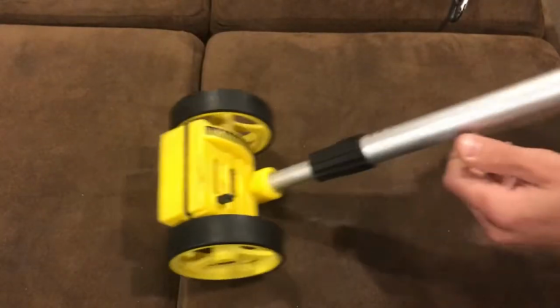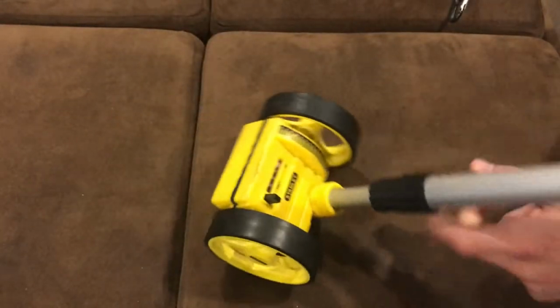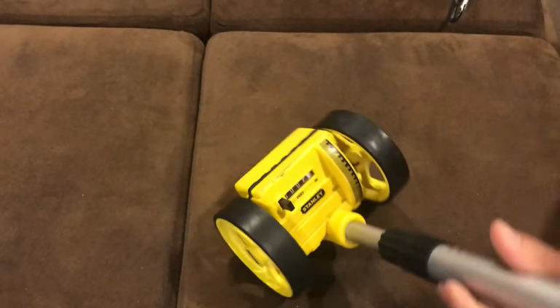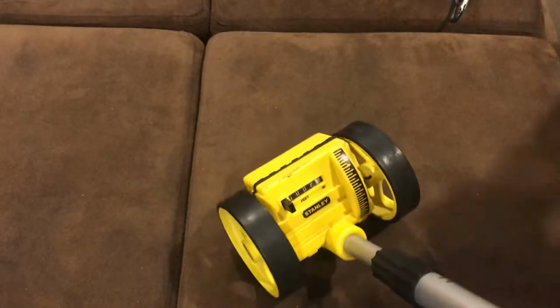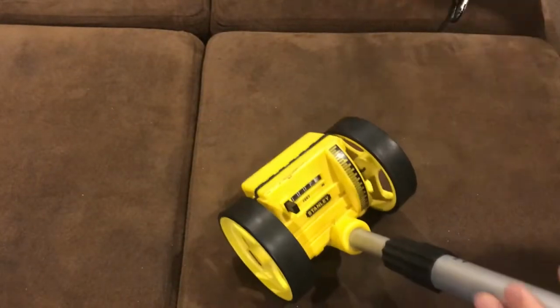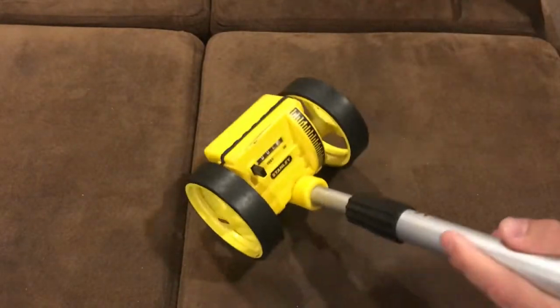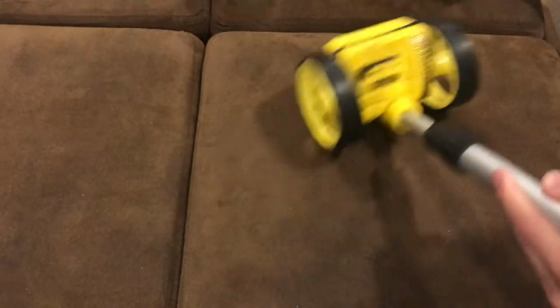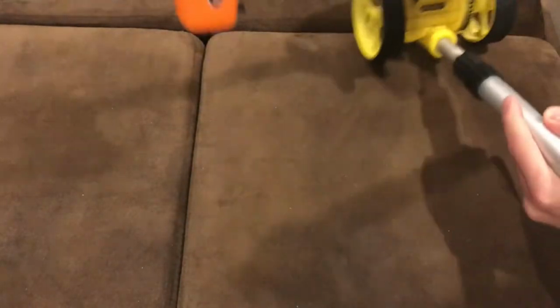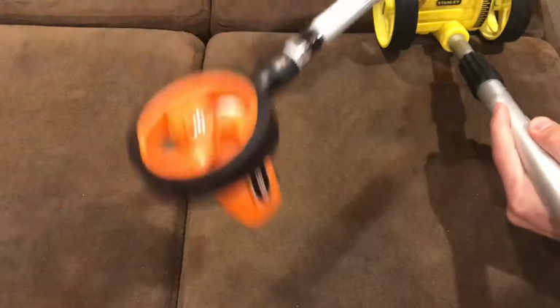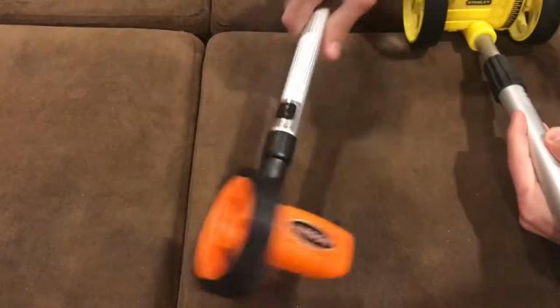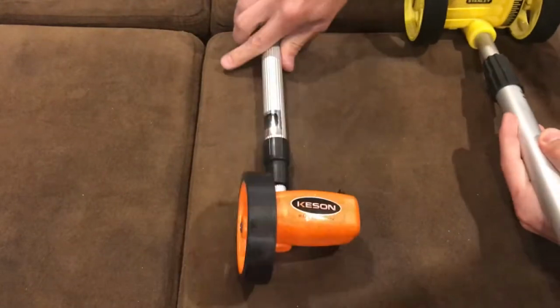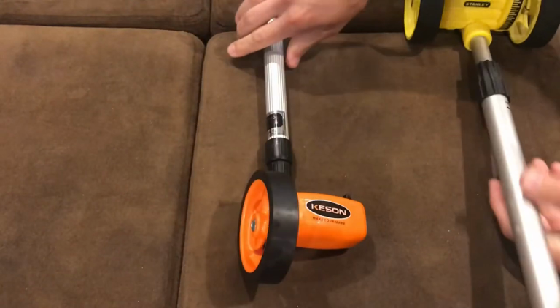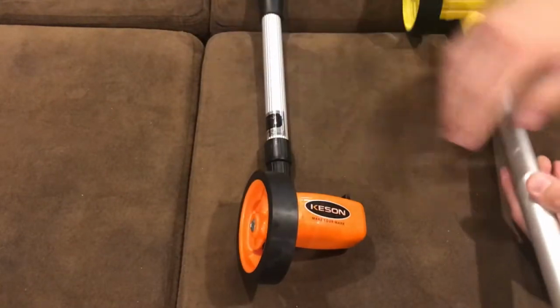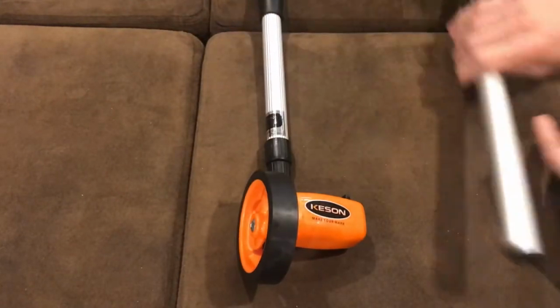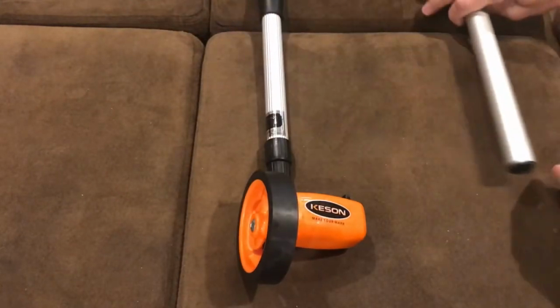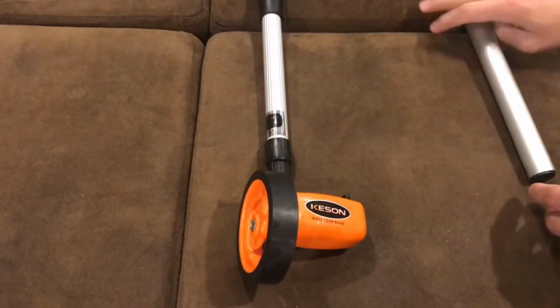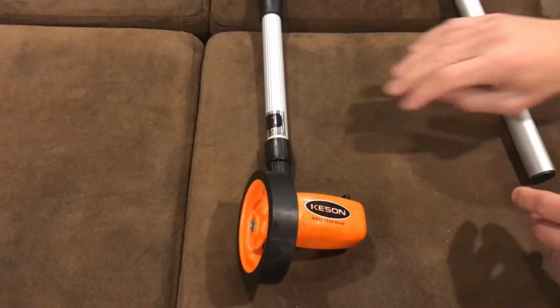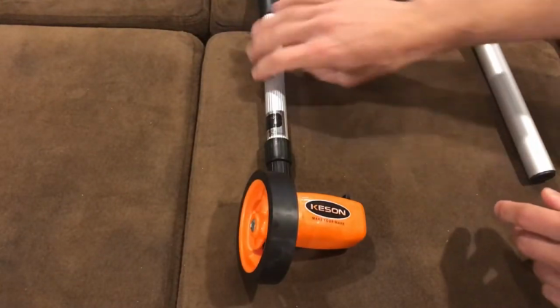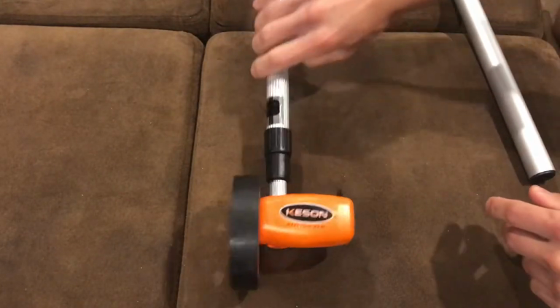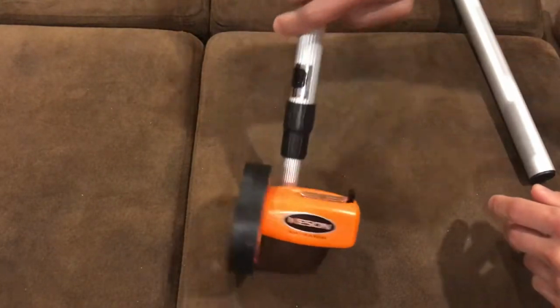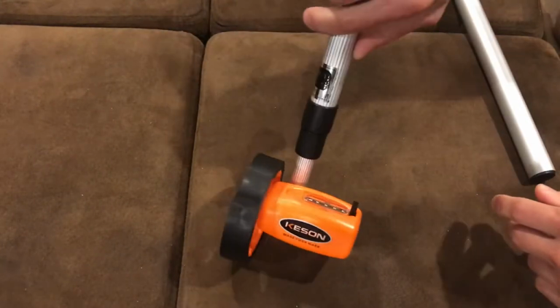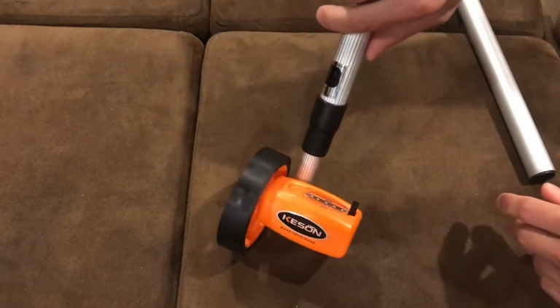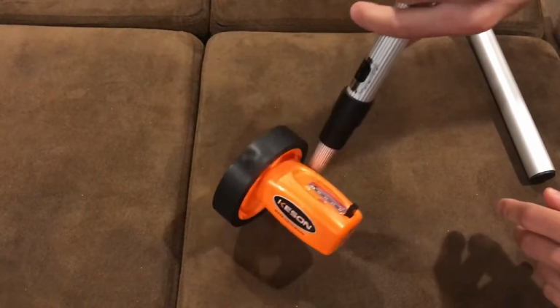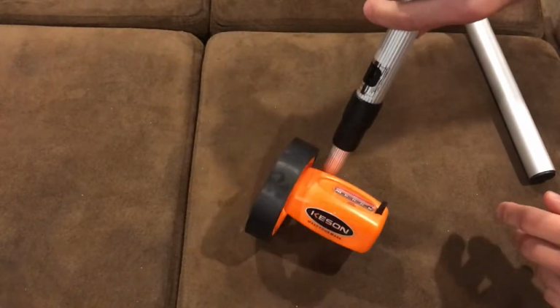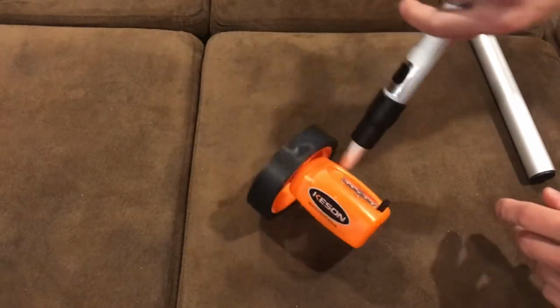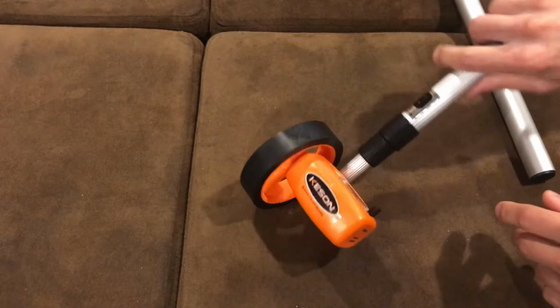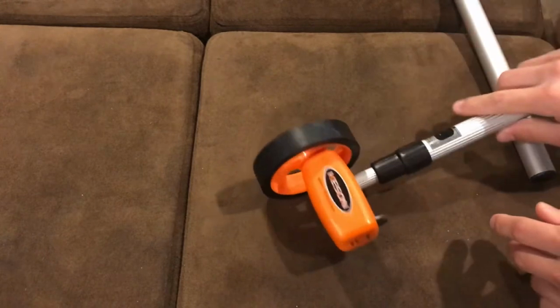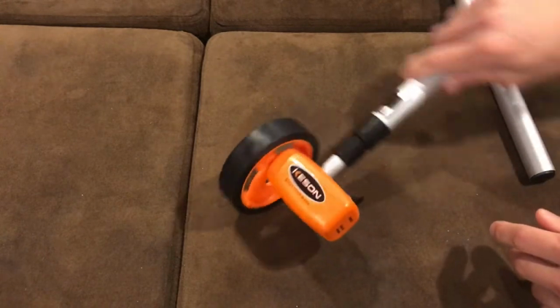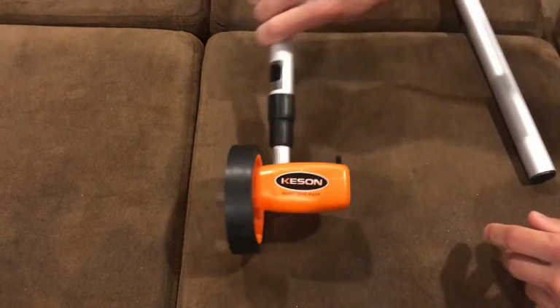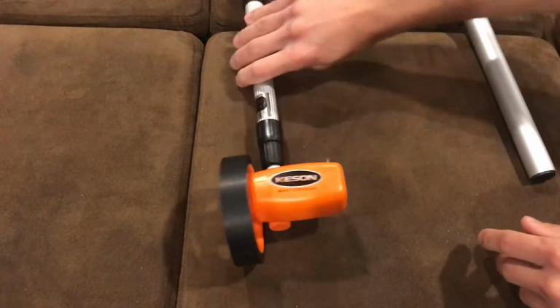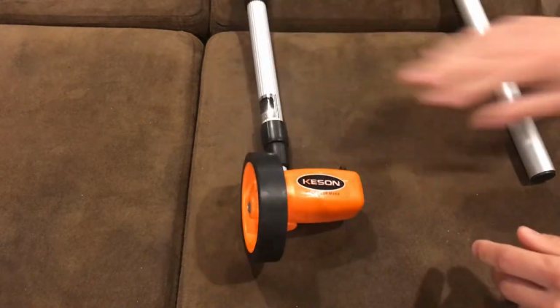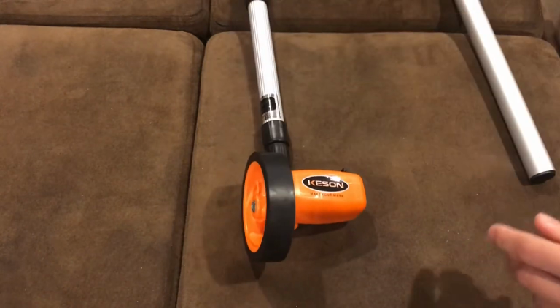So if you guys are interested in the Kenson, I definitely recommend picking it up on Amazon. Click on the link below. Very good. Thank you.